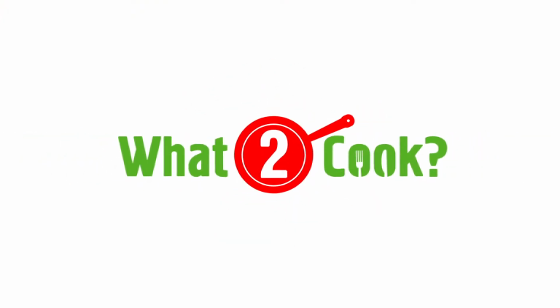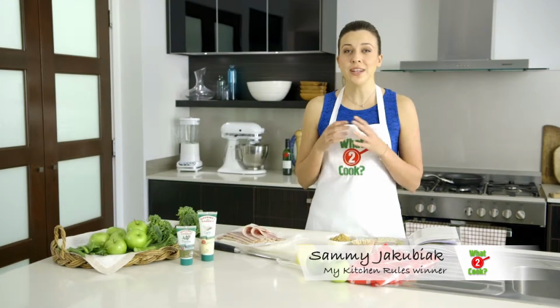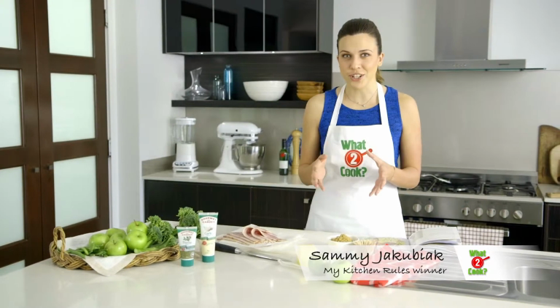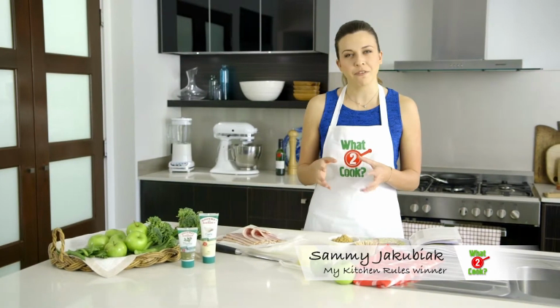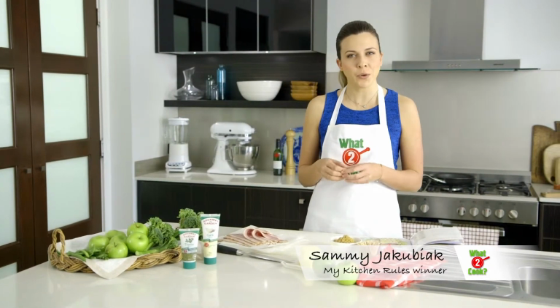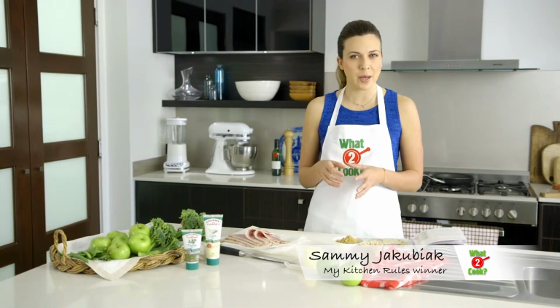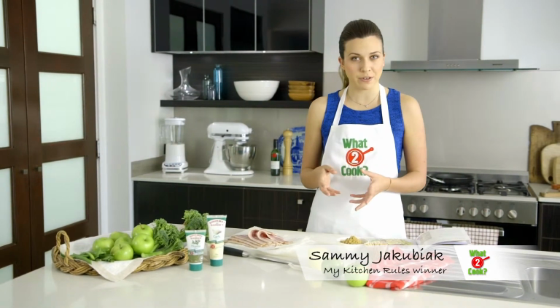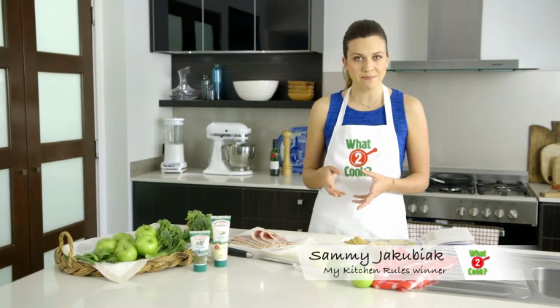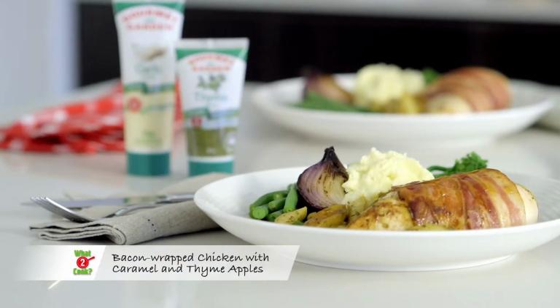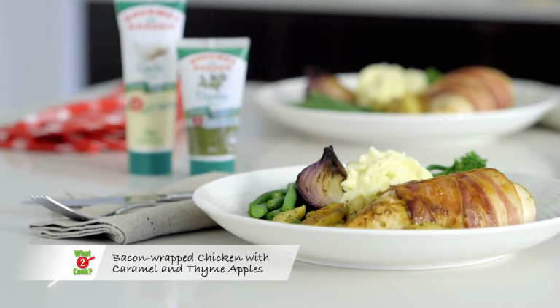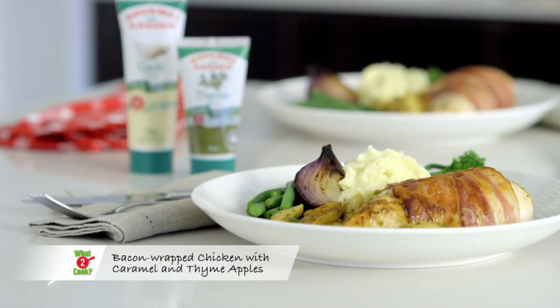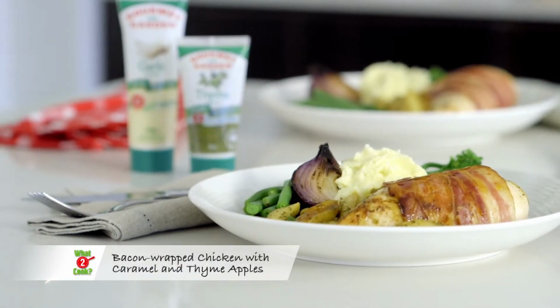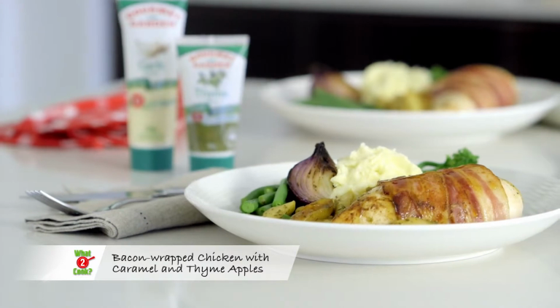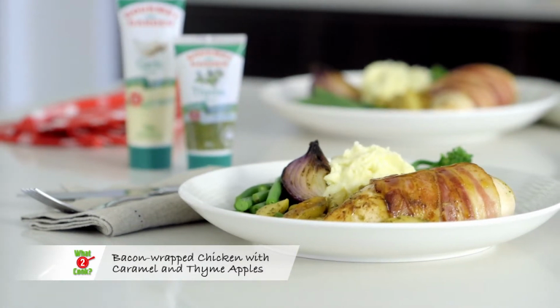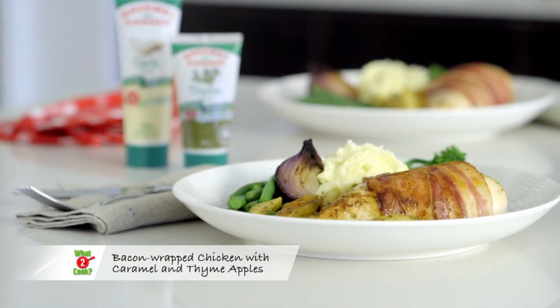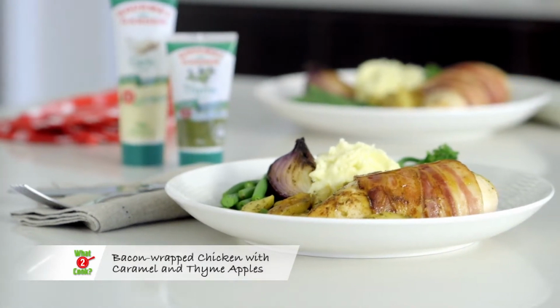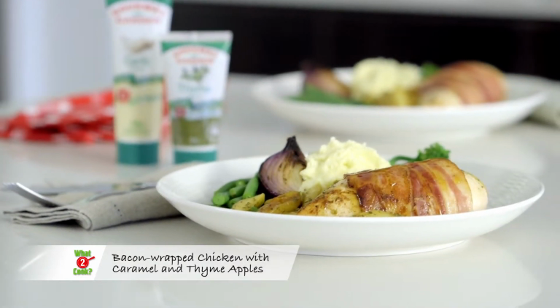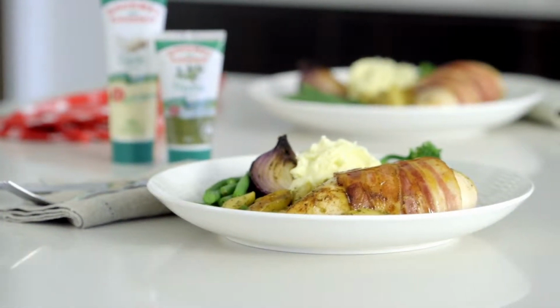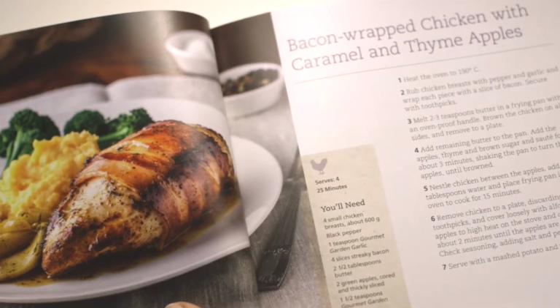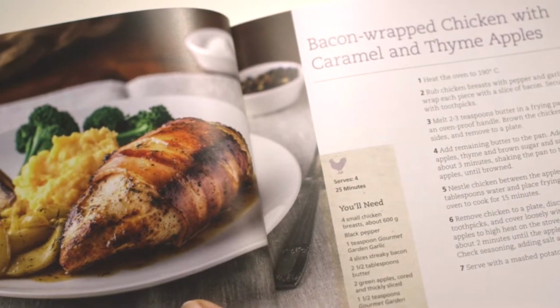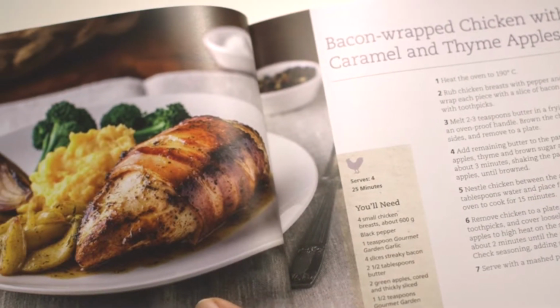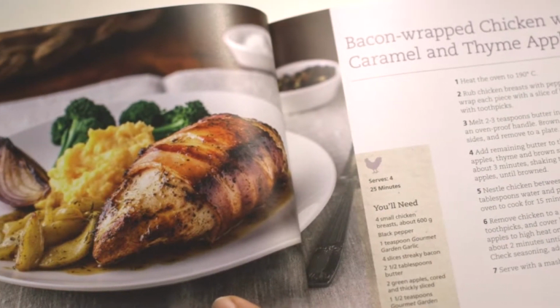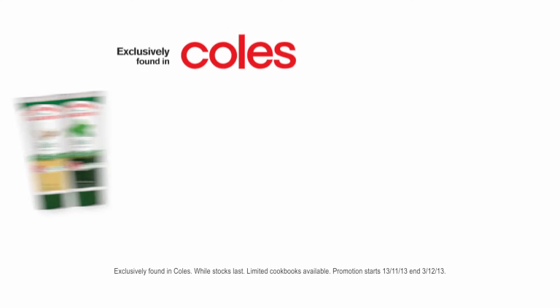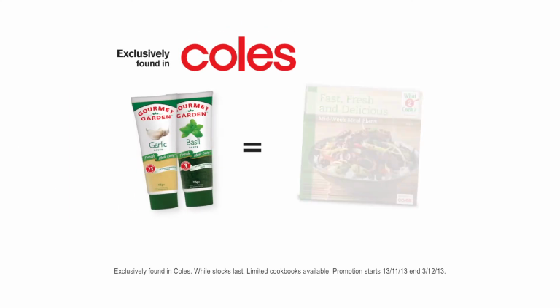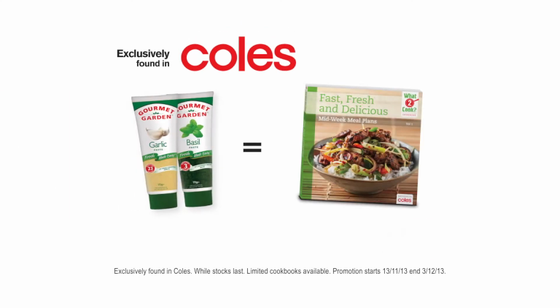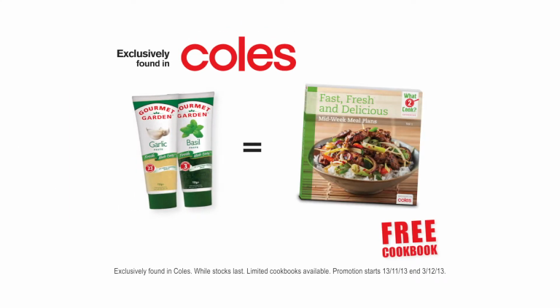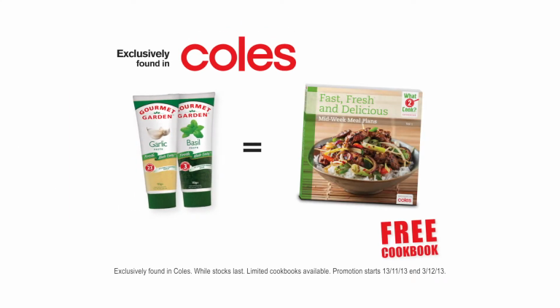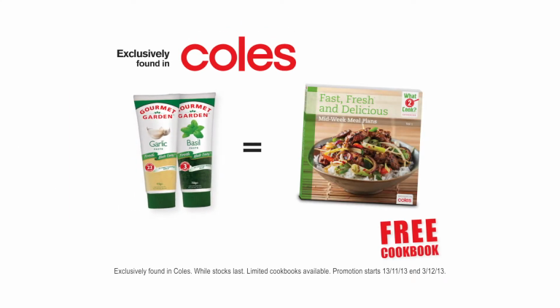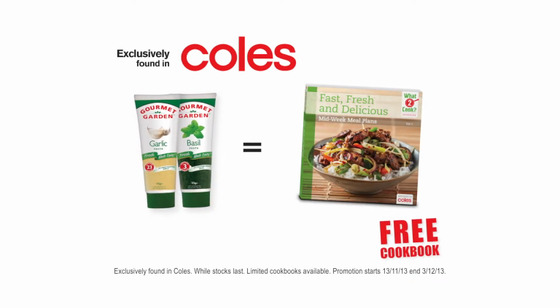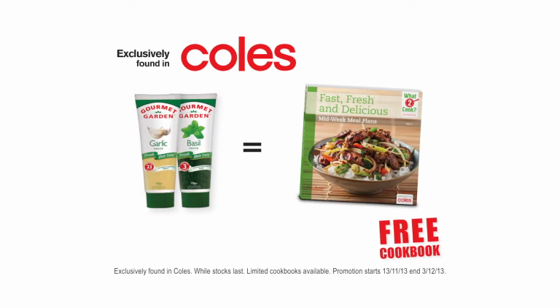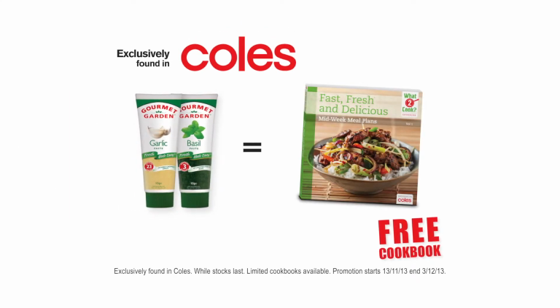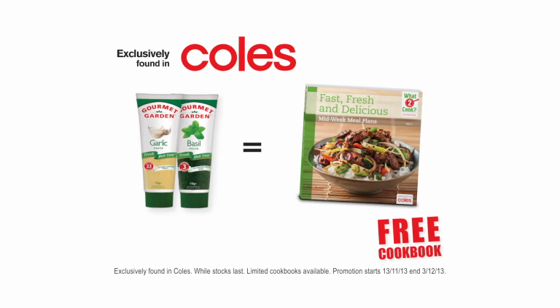Do you love chicken but find you cook it the same way every time? Why not try this yummy bacon wrapped chicken with caramel and thyme apples? I found it in this new 'What to Cook' cookbook — it's free at Coles this week when you buy any two tubes of Gourmet Garden herbs and spices.